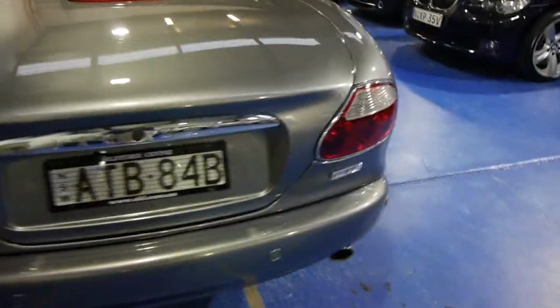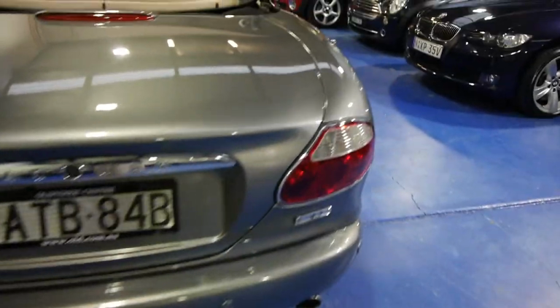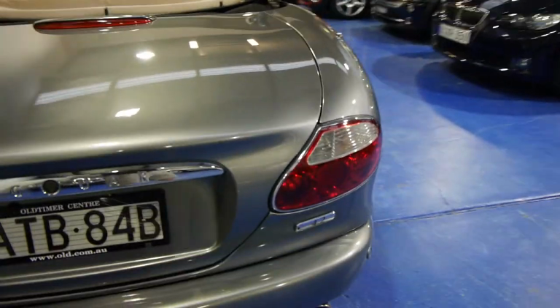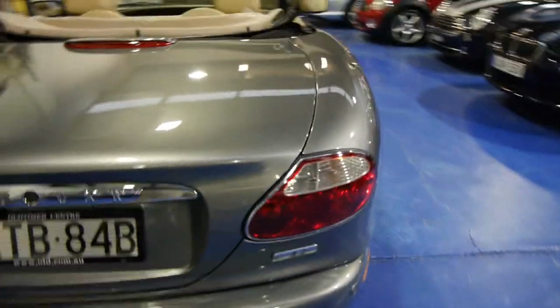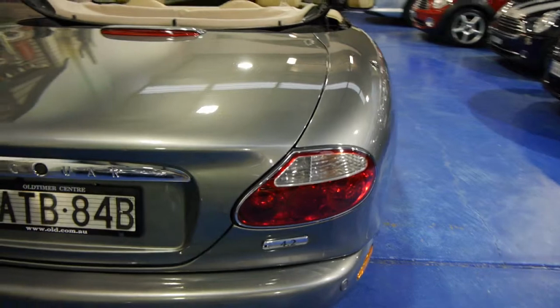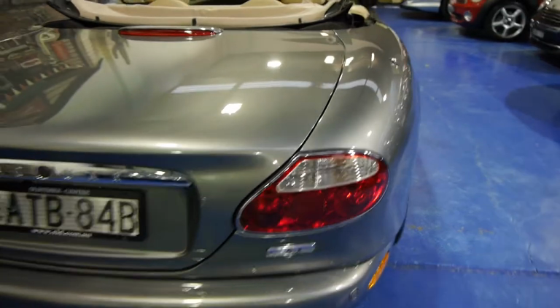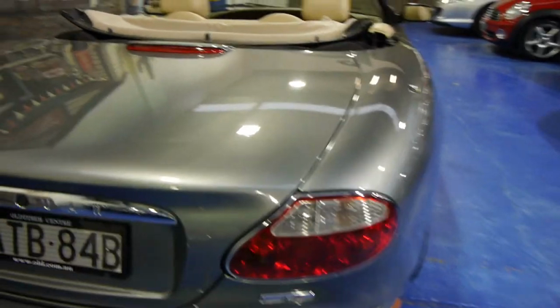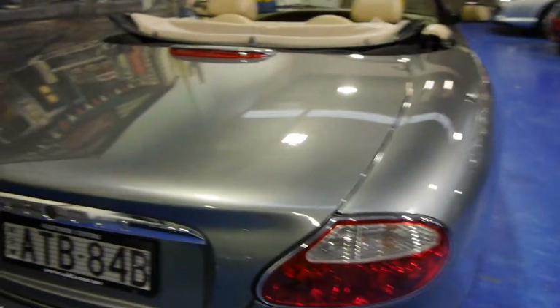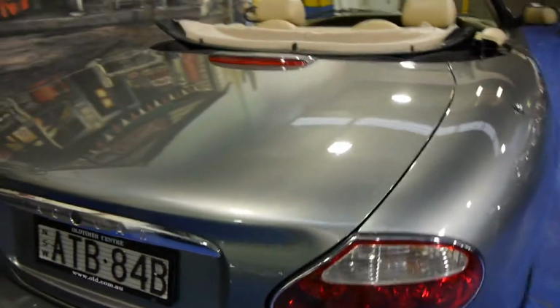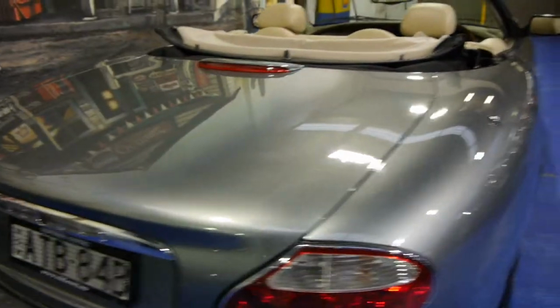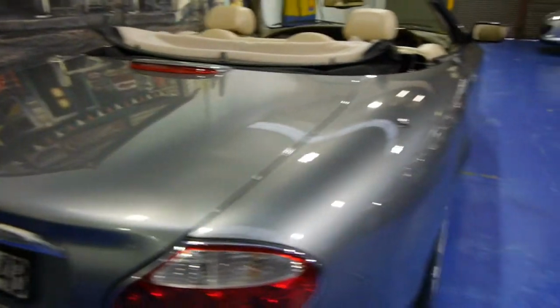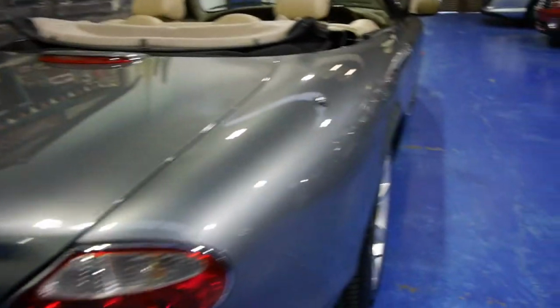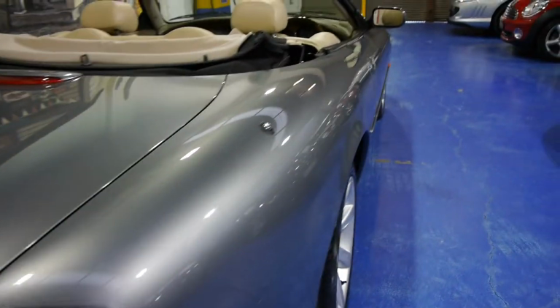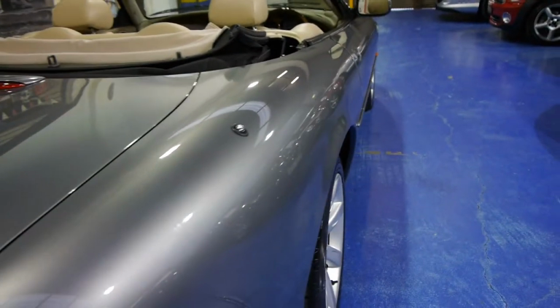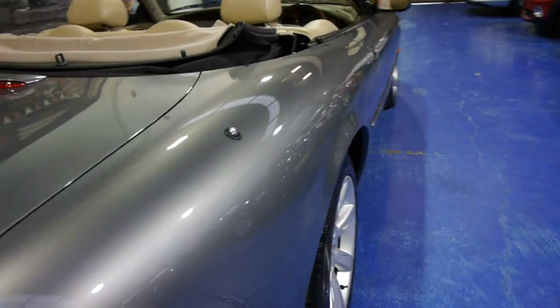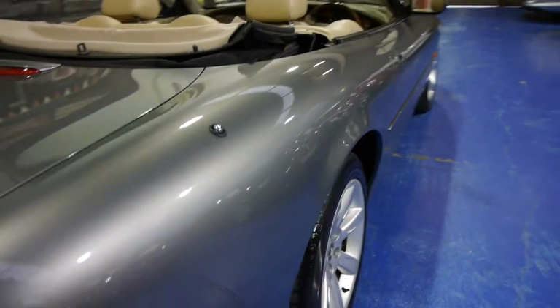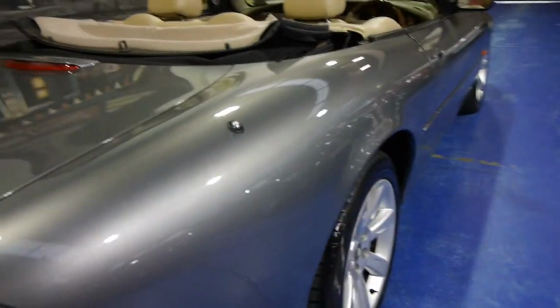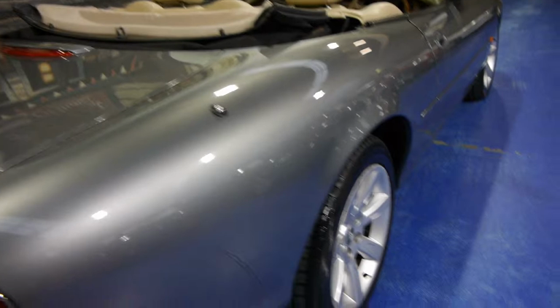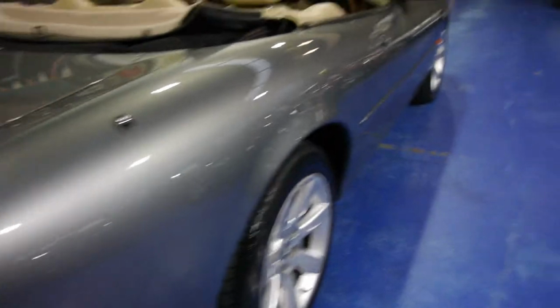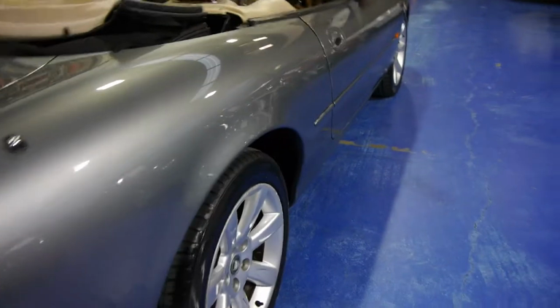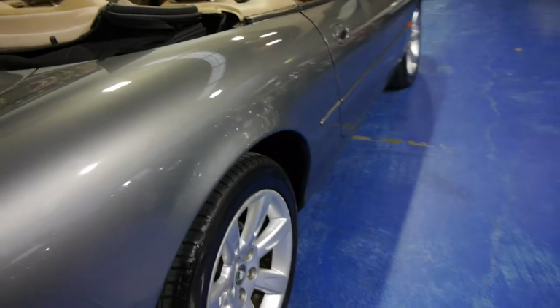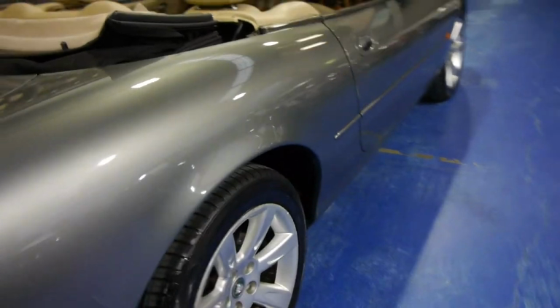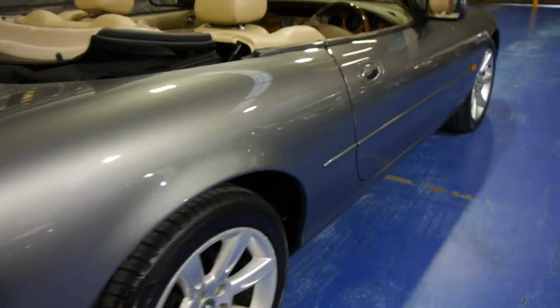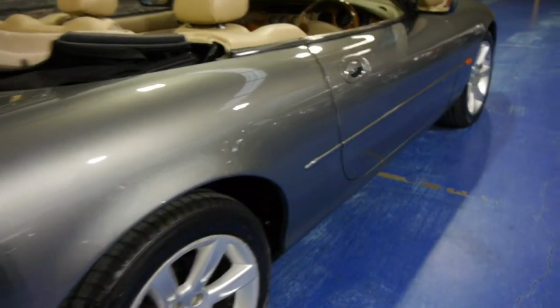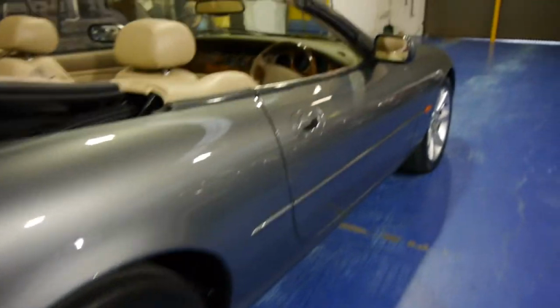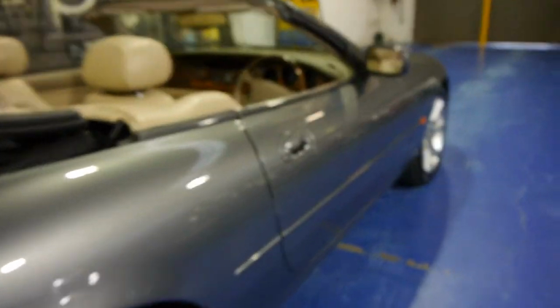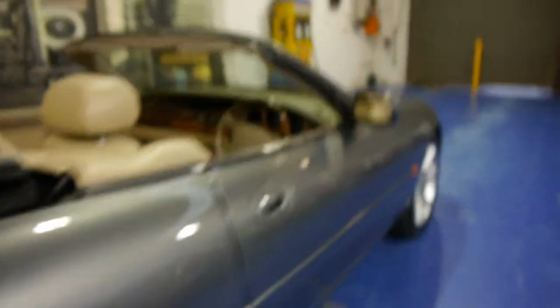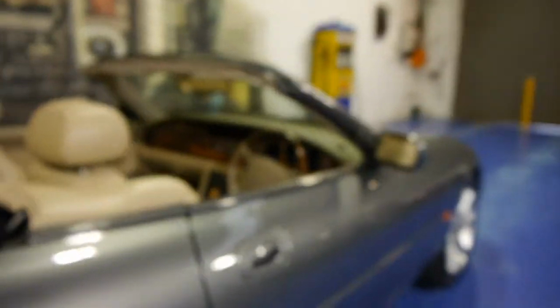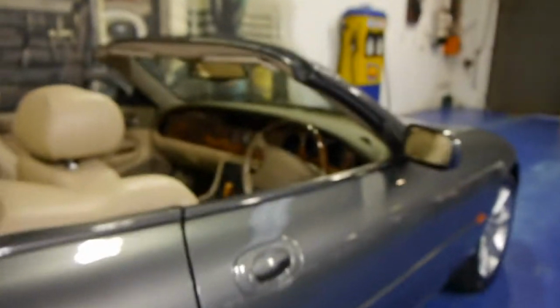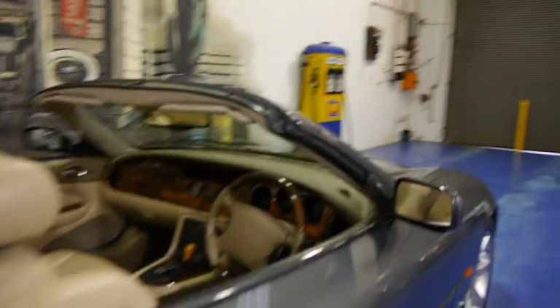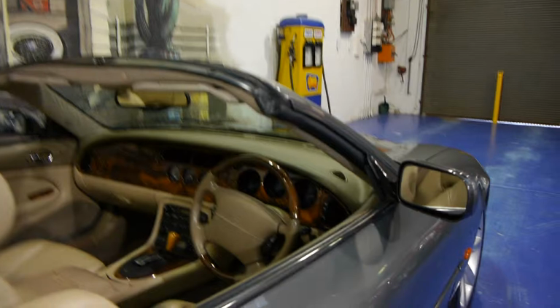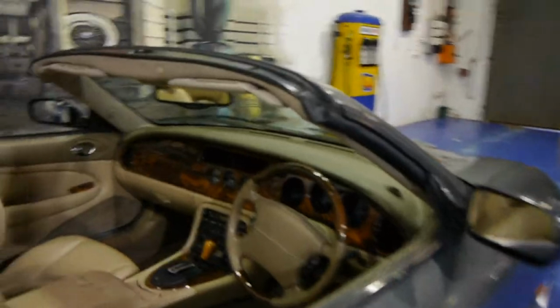It has parking sensors. The 4.2 litre engine is the upgrade from the early 2000 series. The tyres look new.